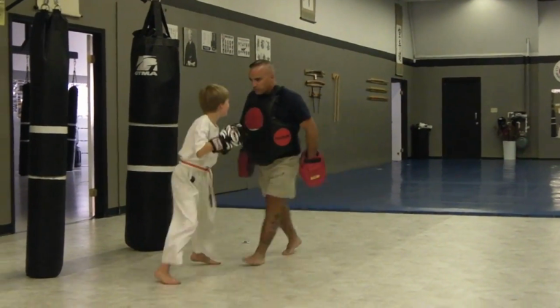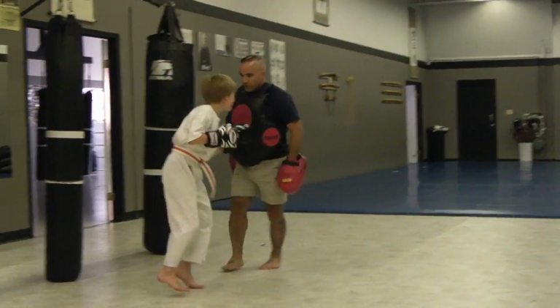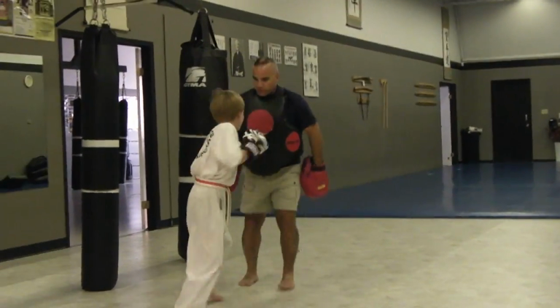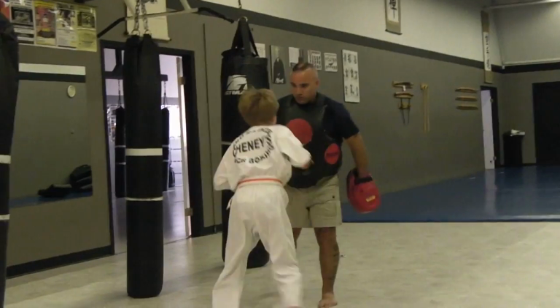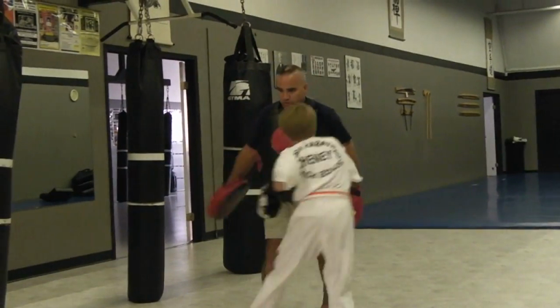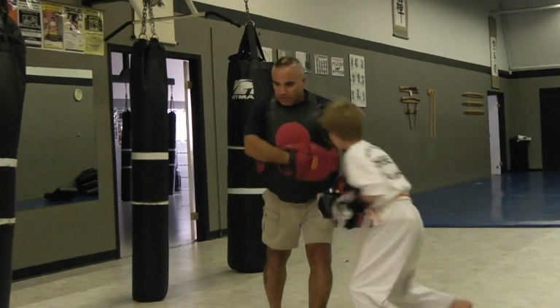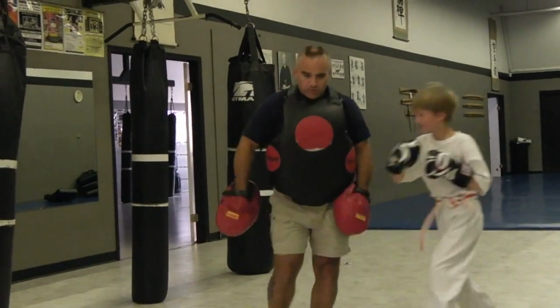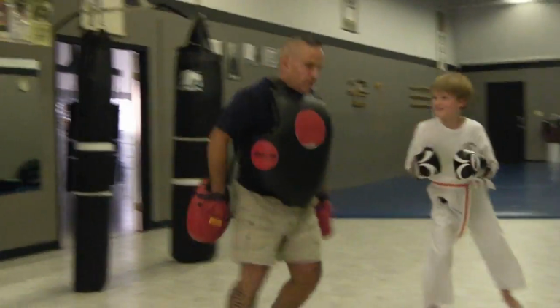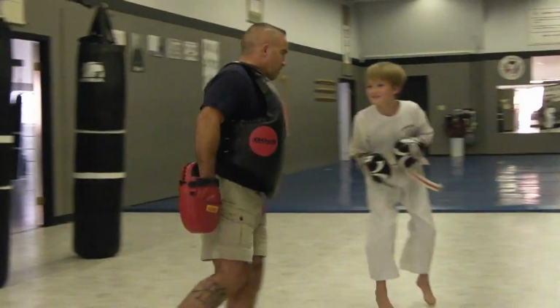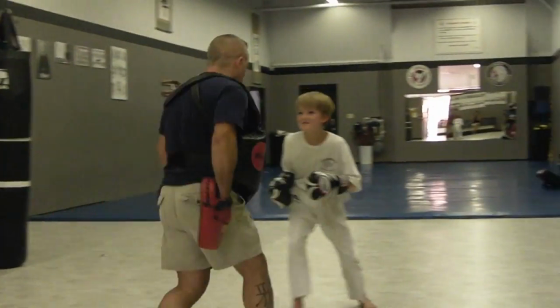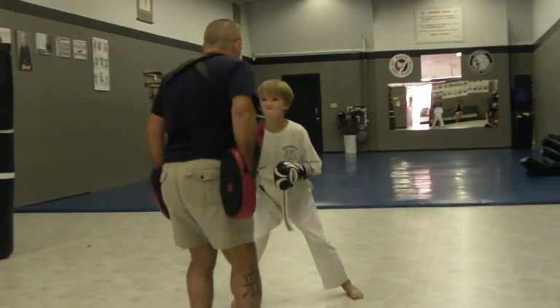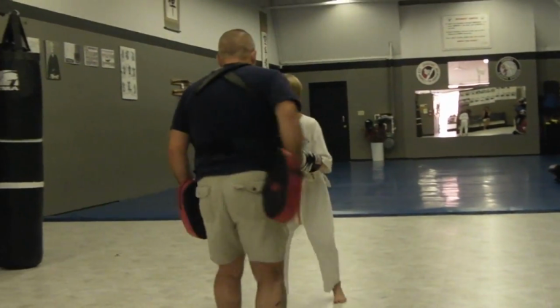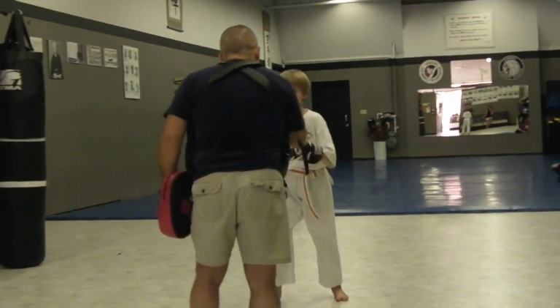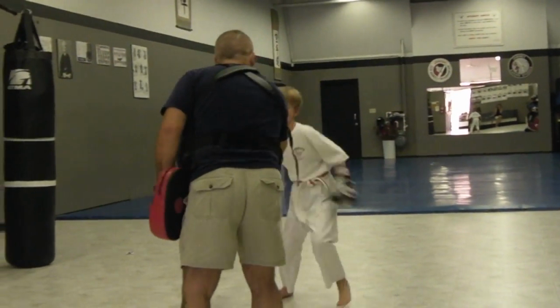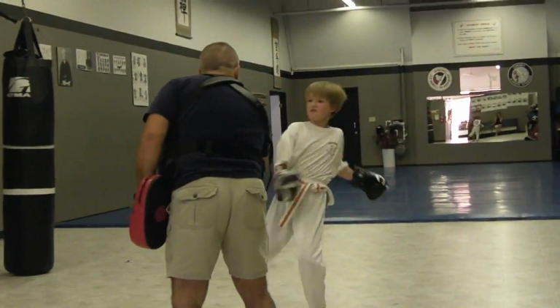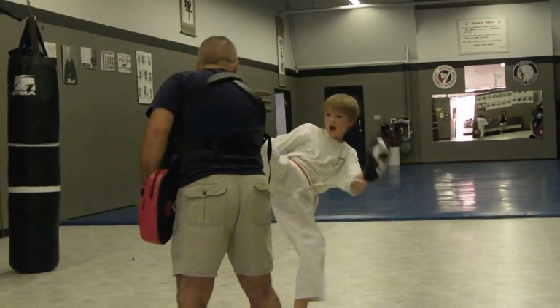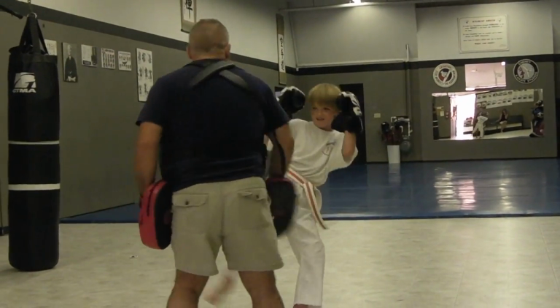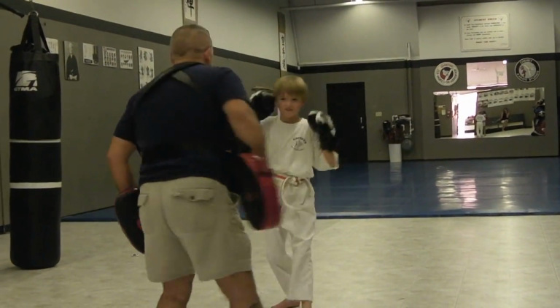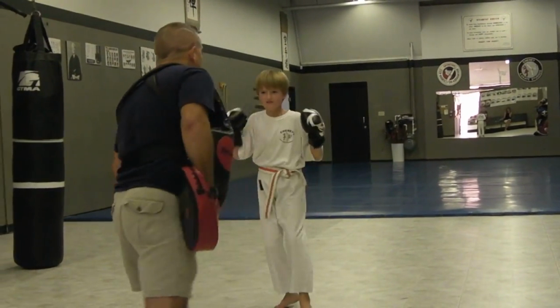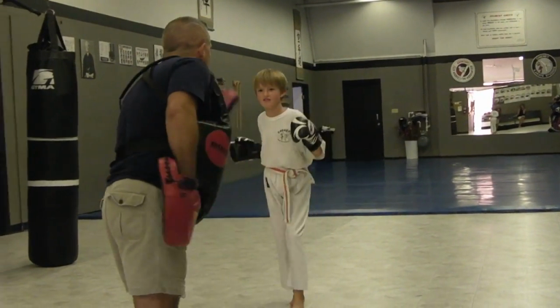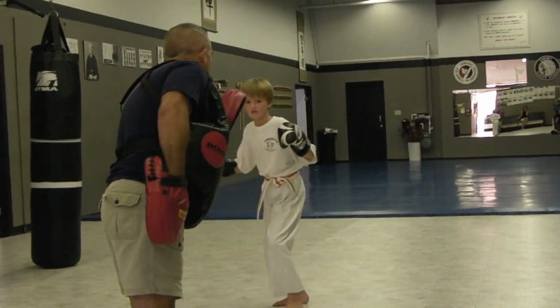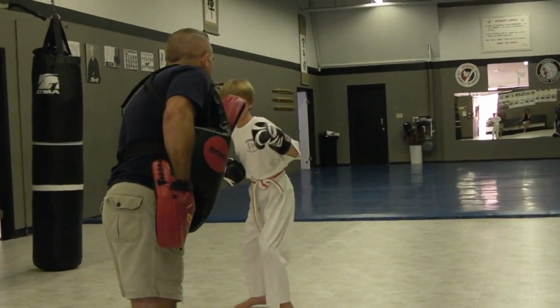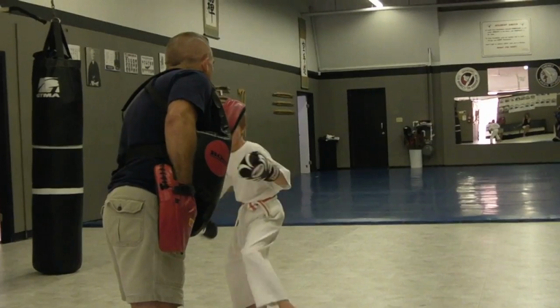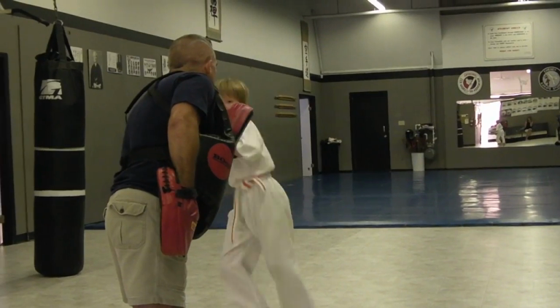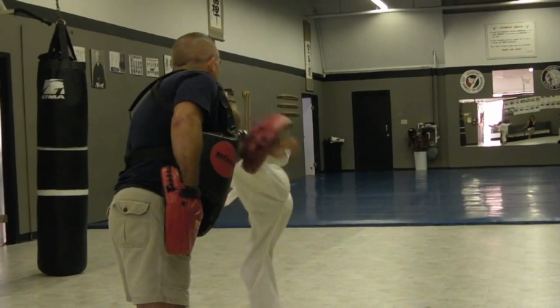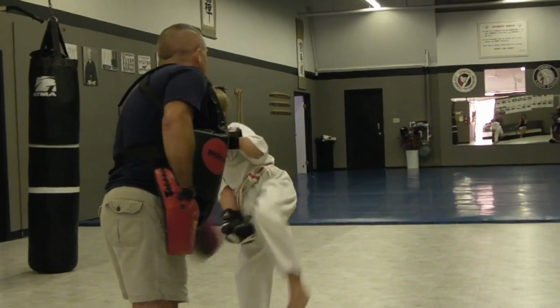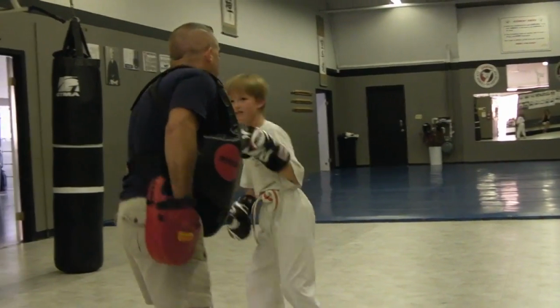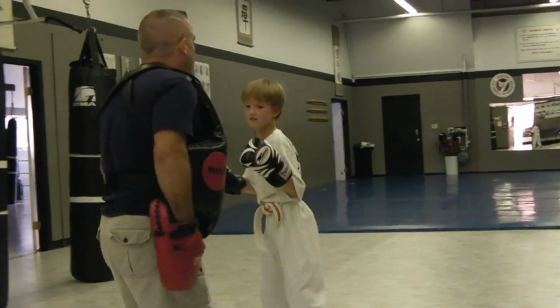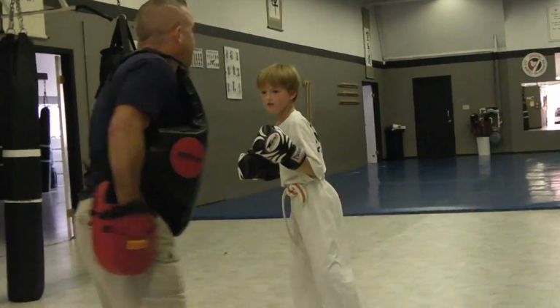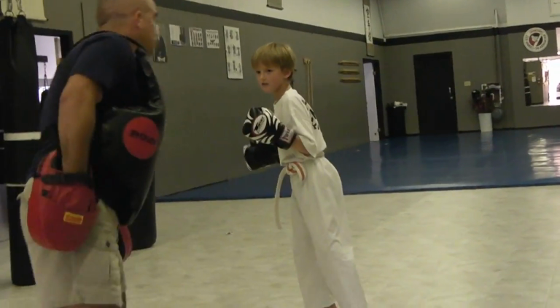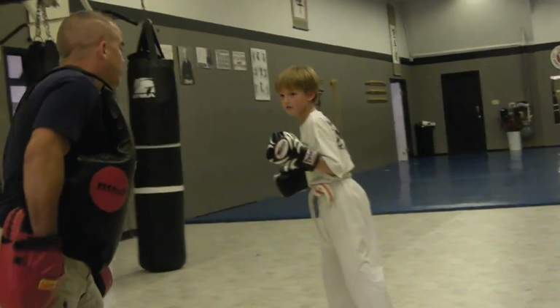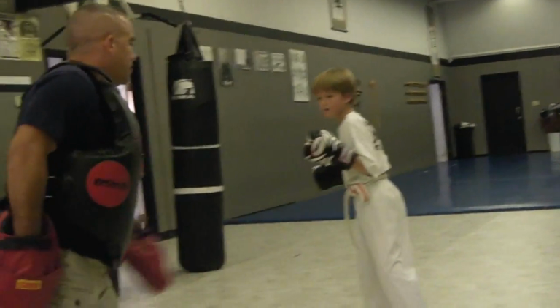Sir, sir, get out of here. Hey, all right, round this one. Okay, step up round this one. Step up round this one, and then jam and then punch.